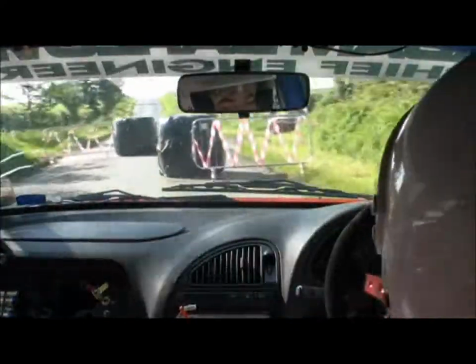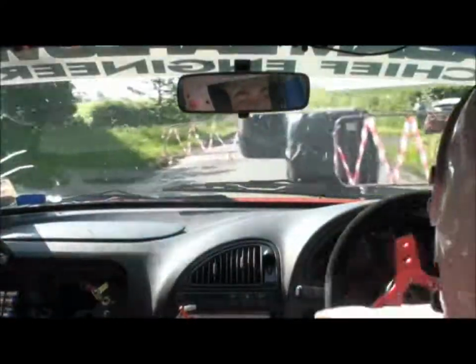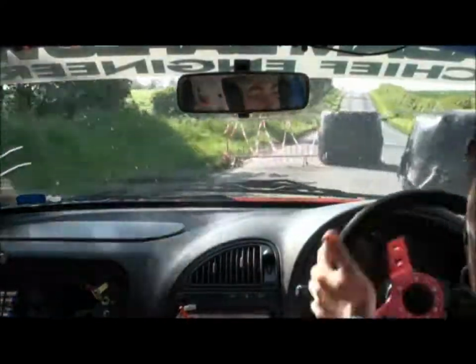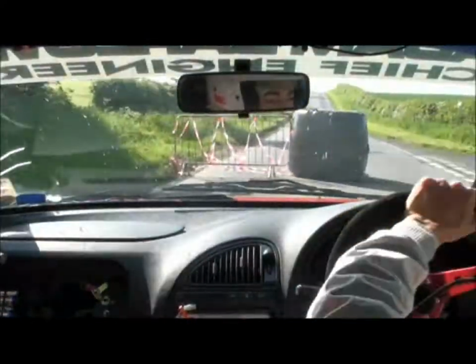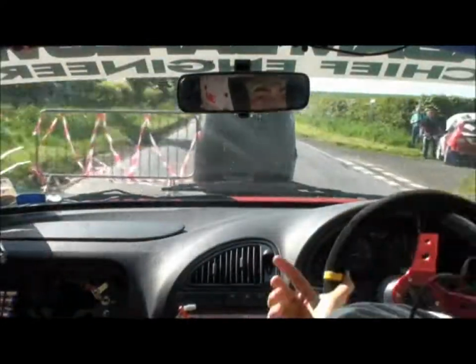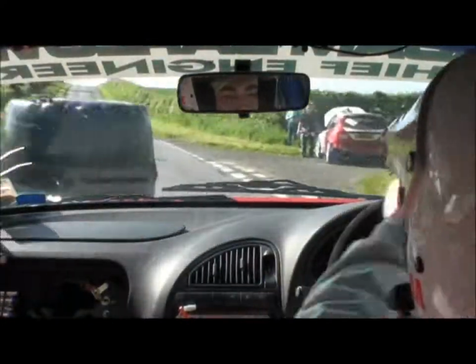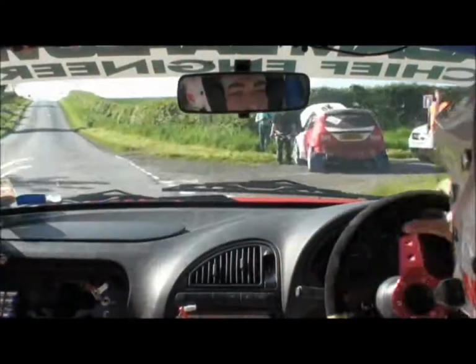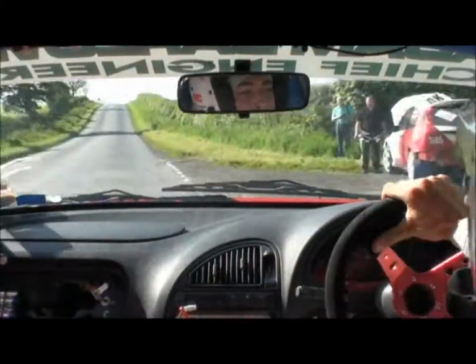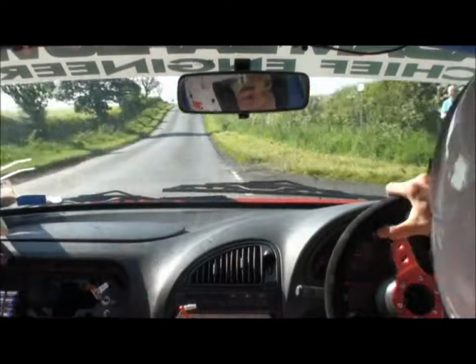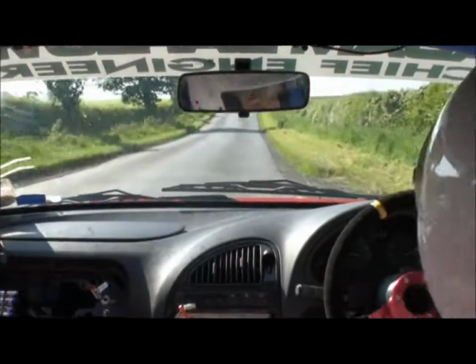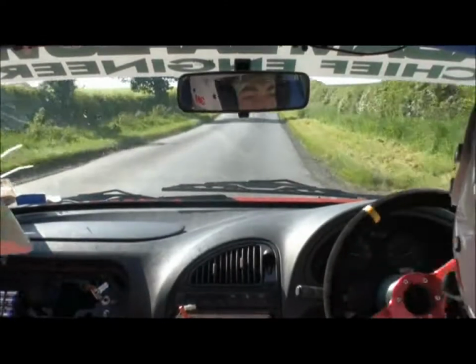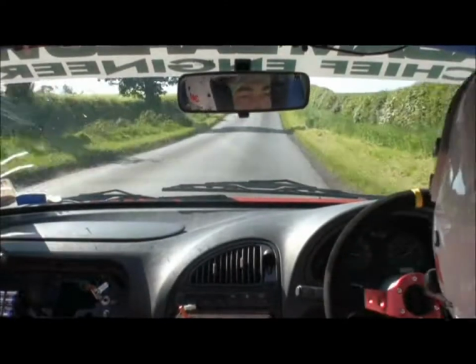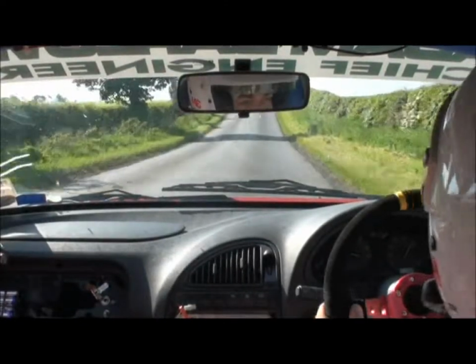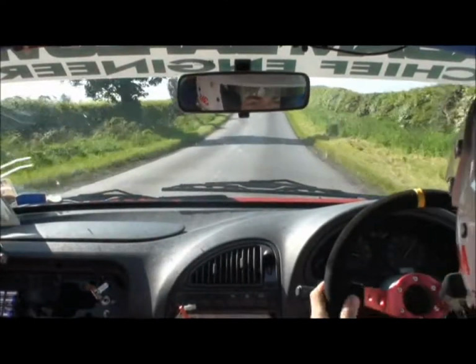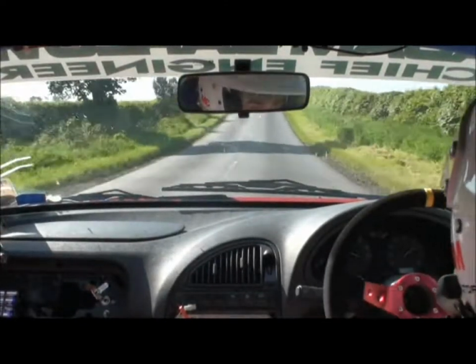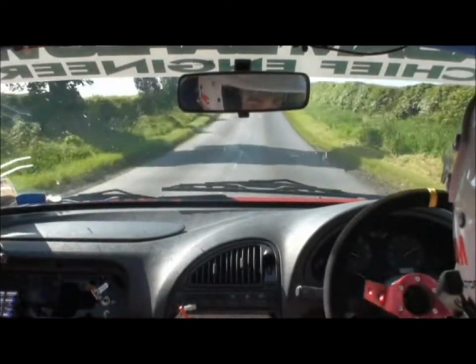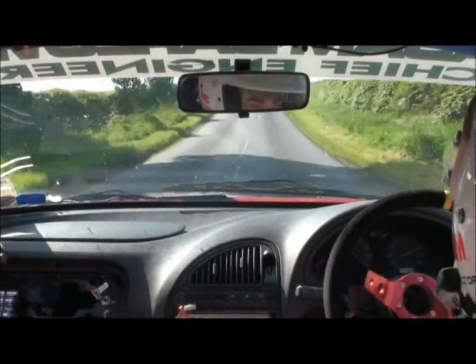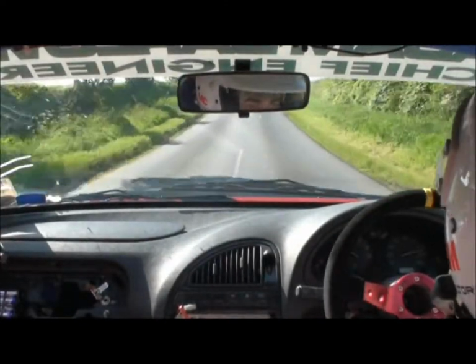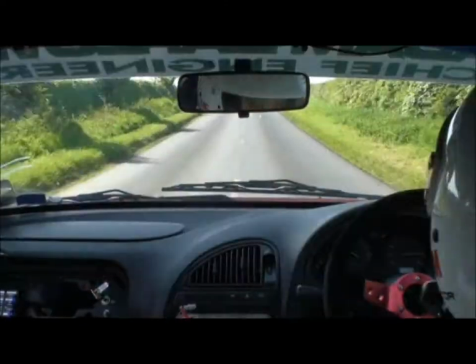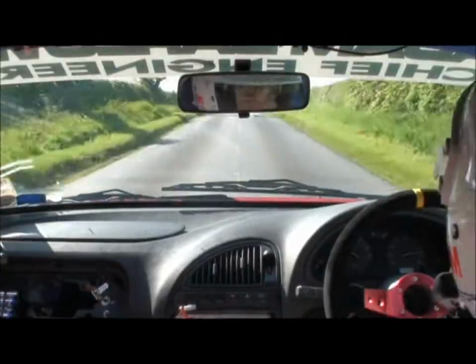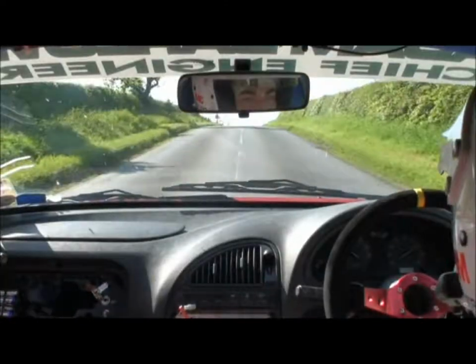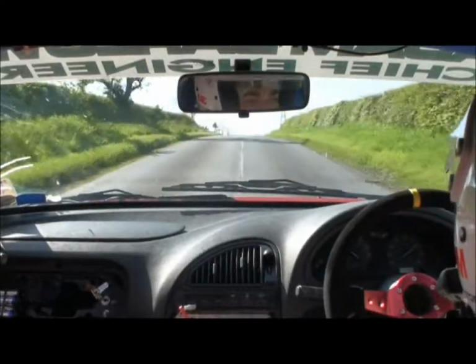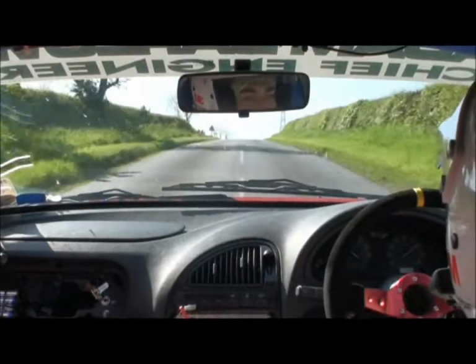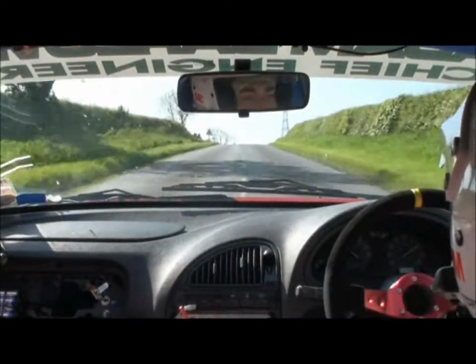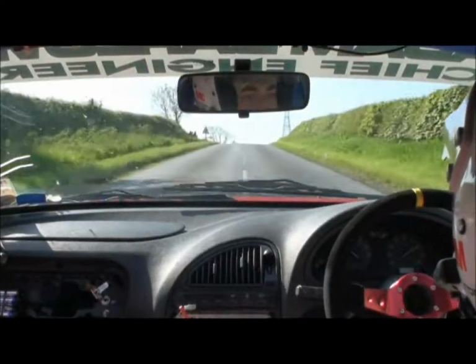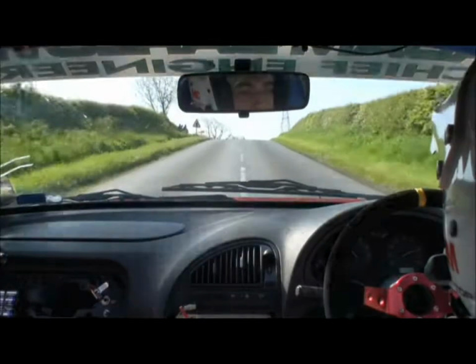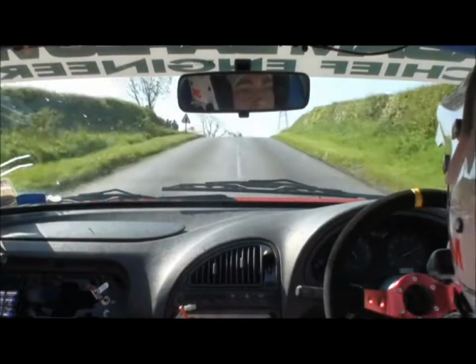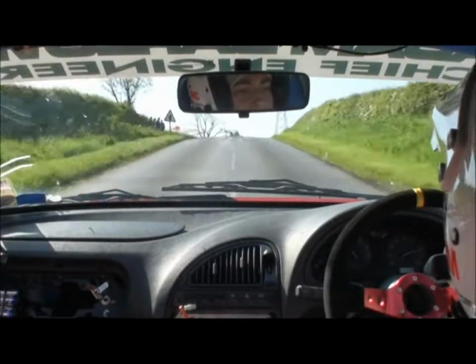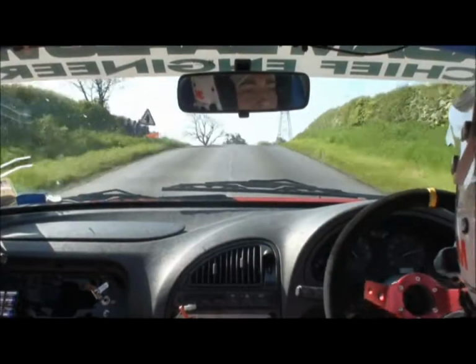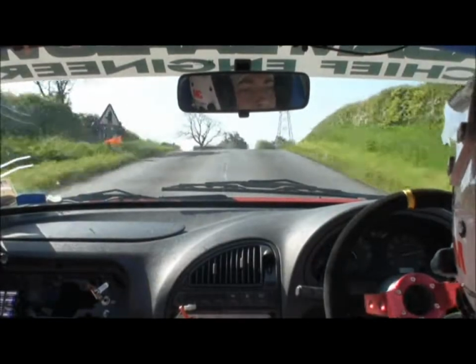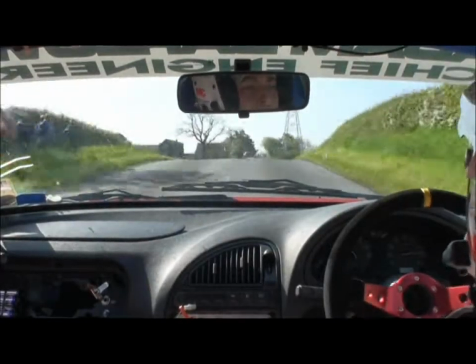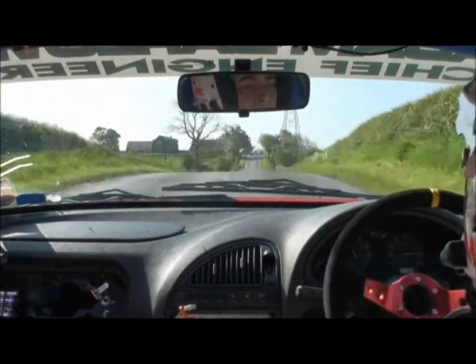60, caution, middle over max crest. 60, caution, middle over max crest at sign, 60. Turn hairpin left, handbrake round bail, 600. 60, turn hairpin left round bail, handbrake.